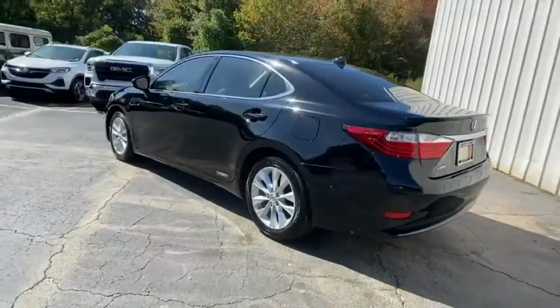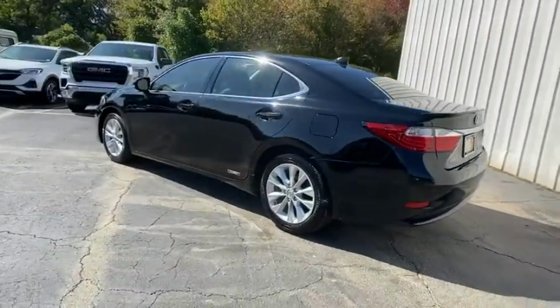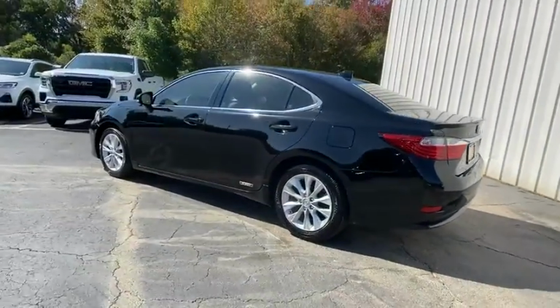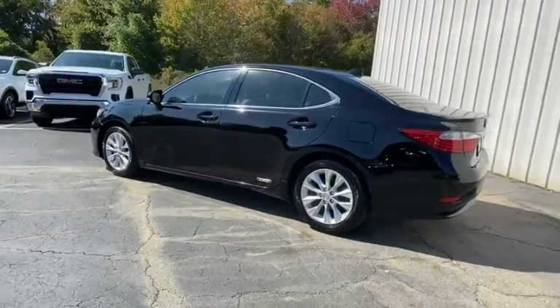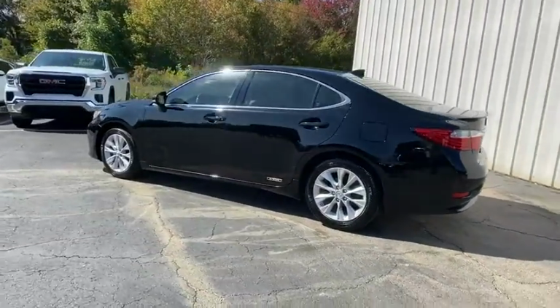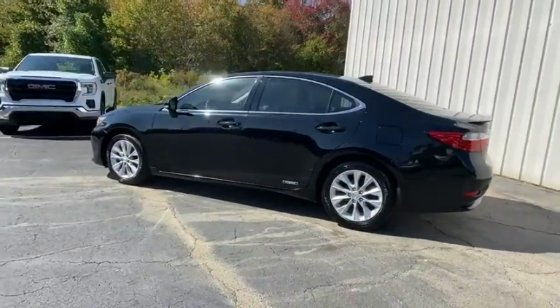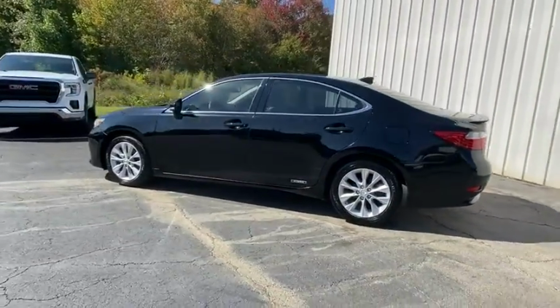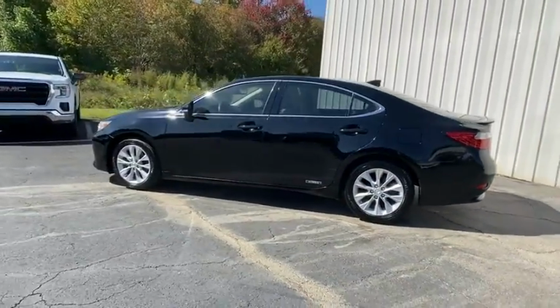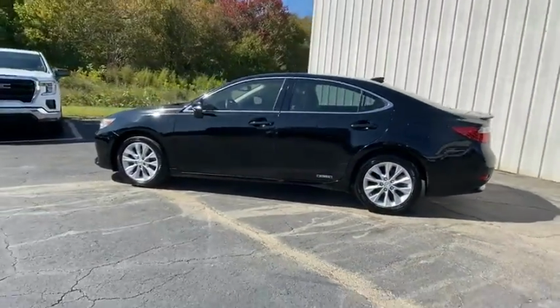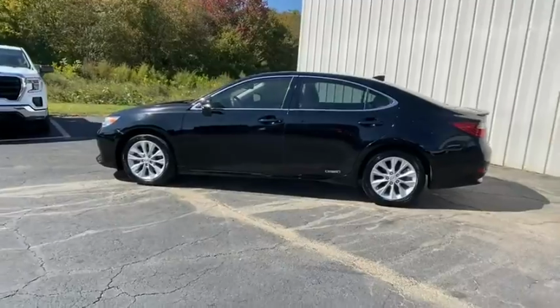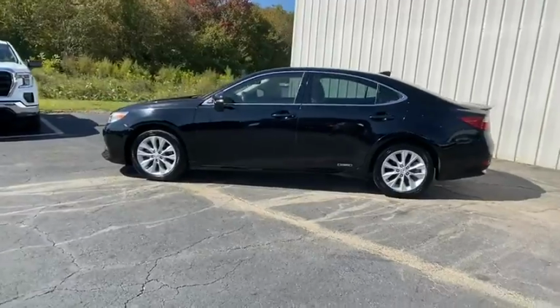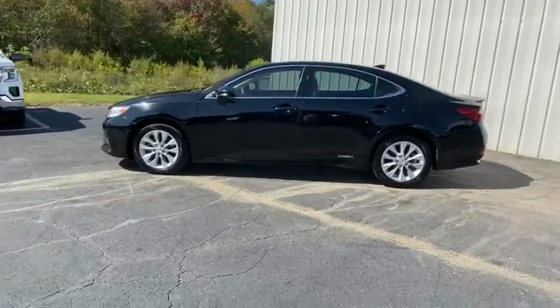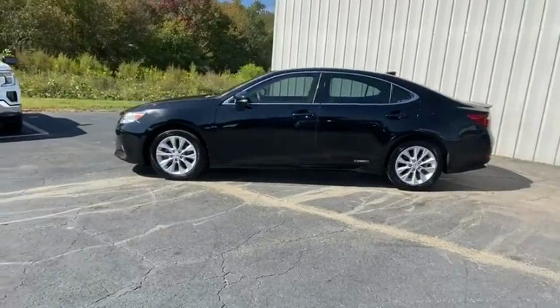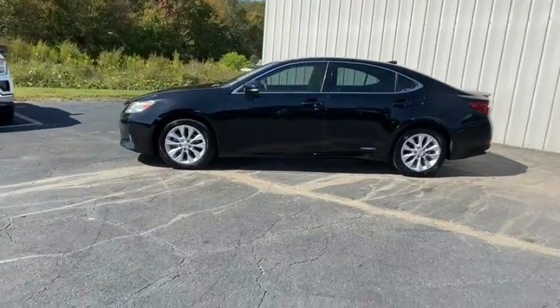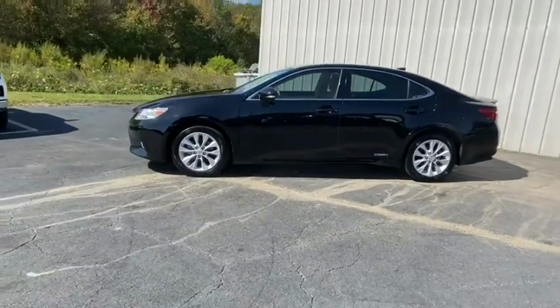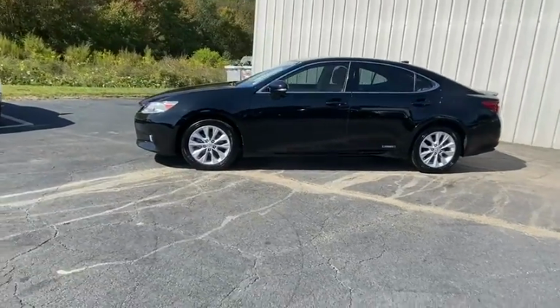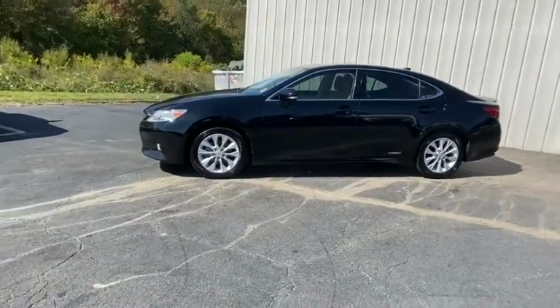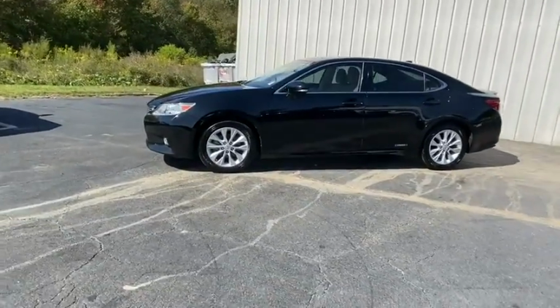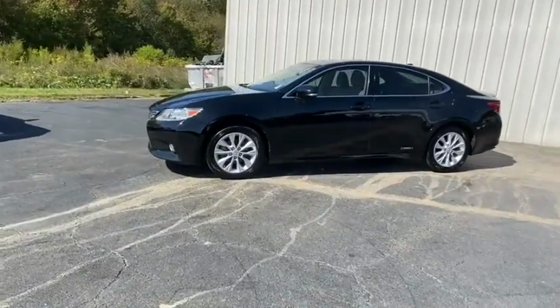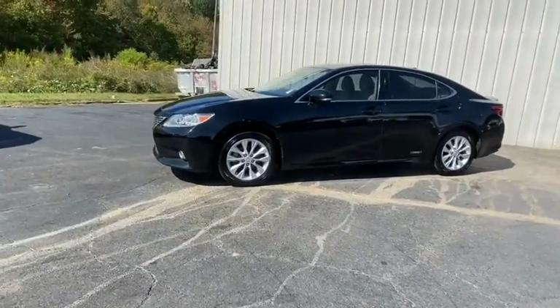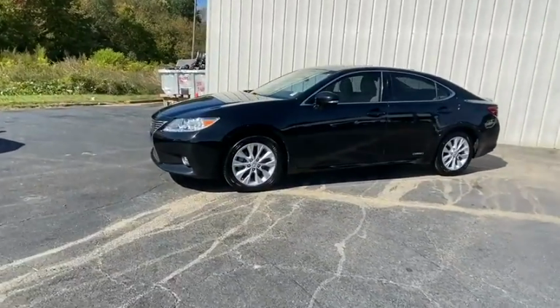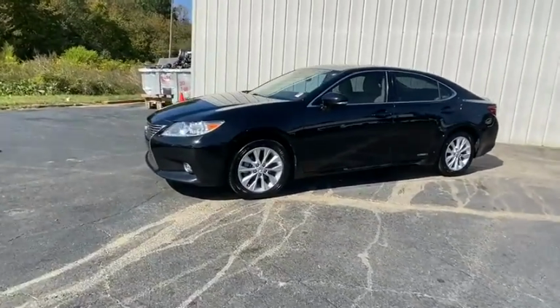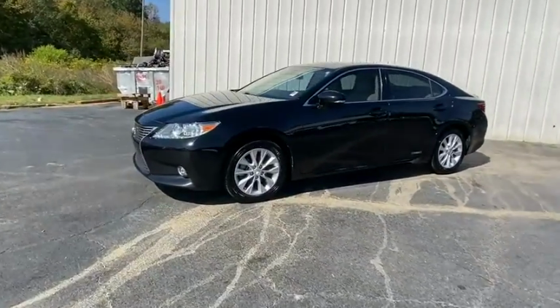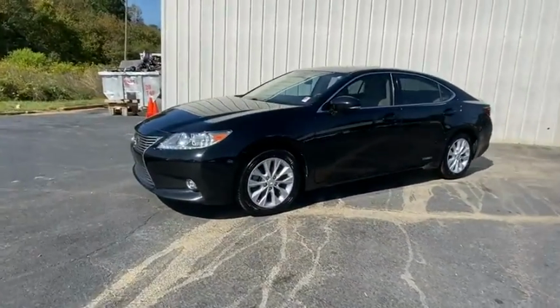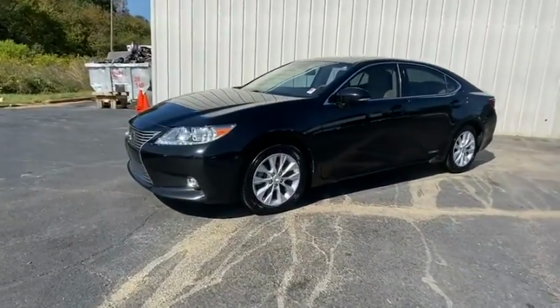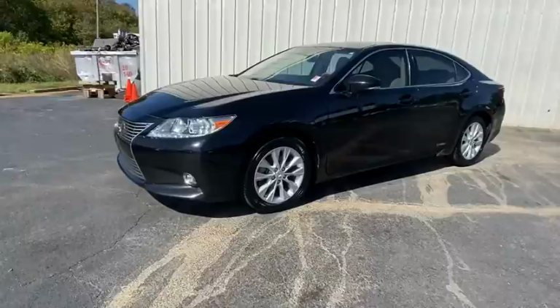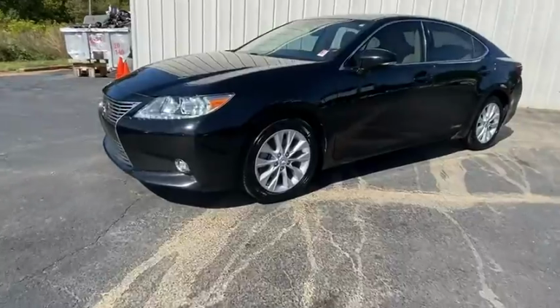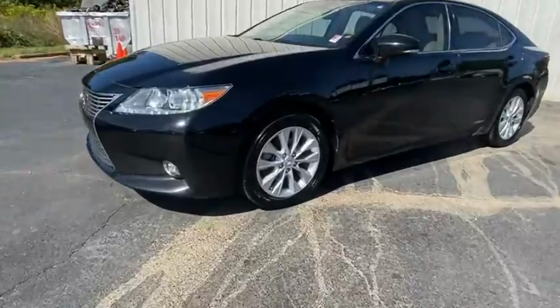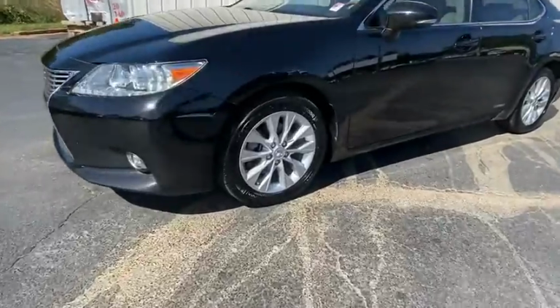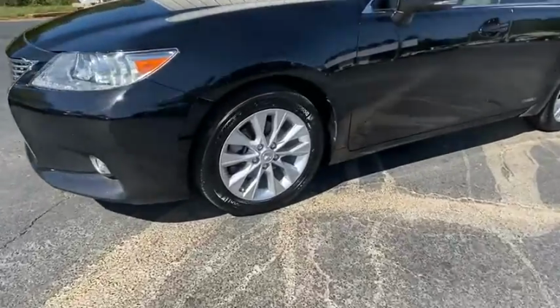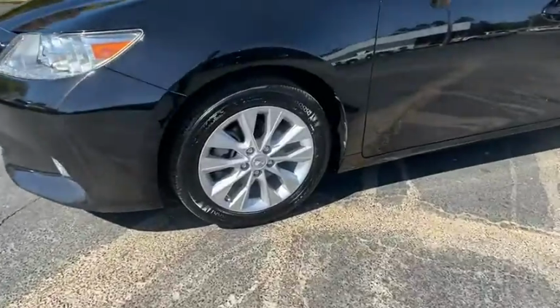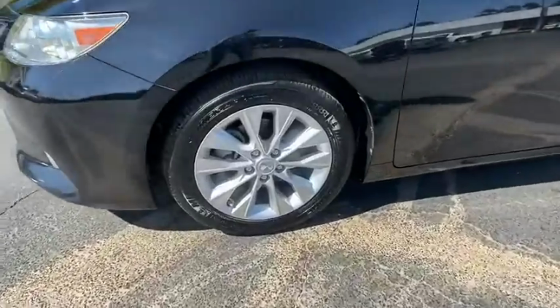This vehicle has less than 70,000 miles. Here are some of this vehicle's great options: navigation system, backup camera, power passenger seat, traction control.